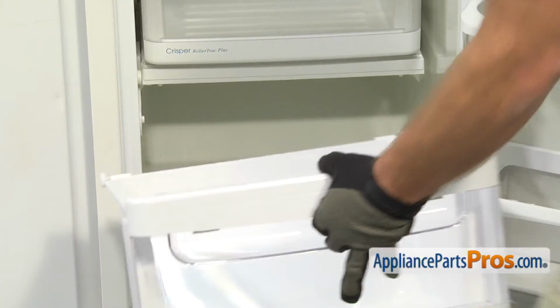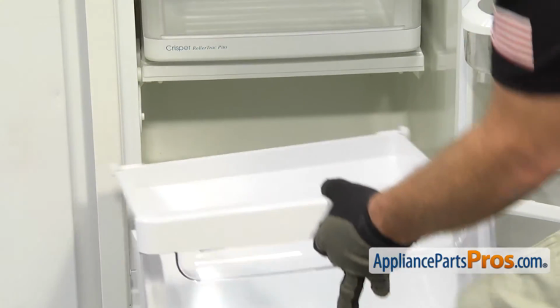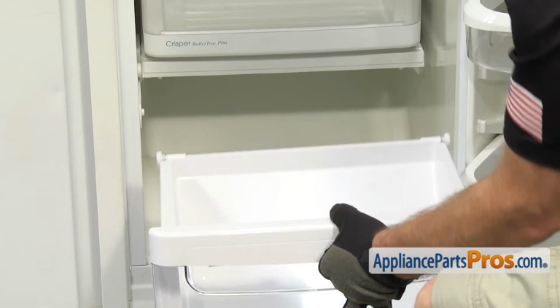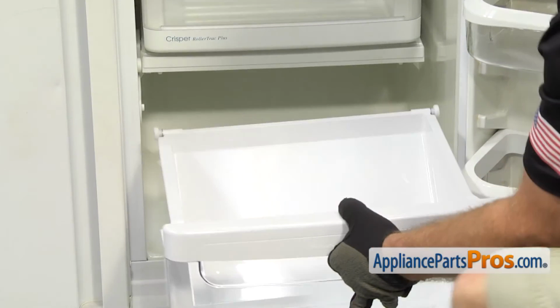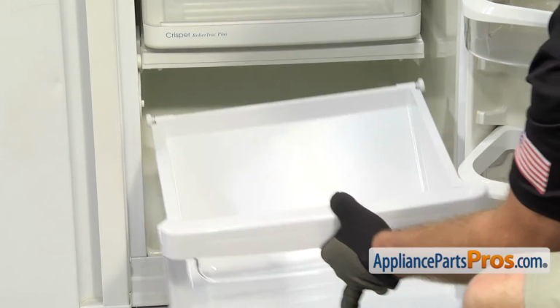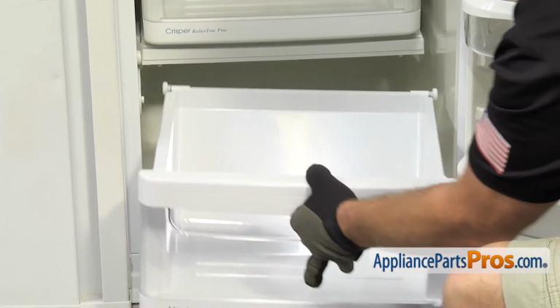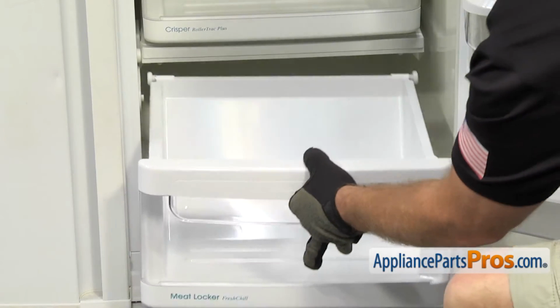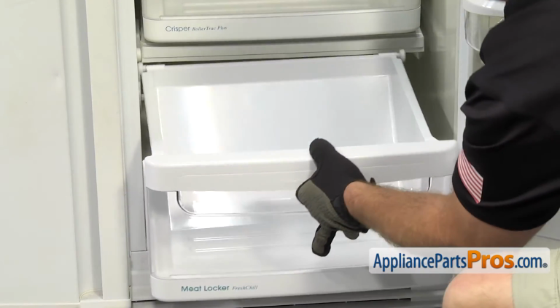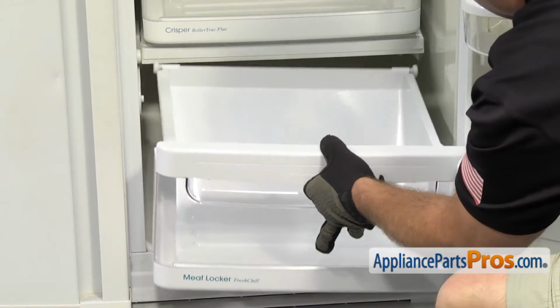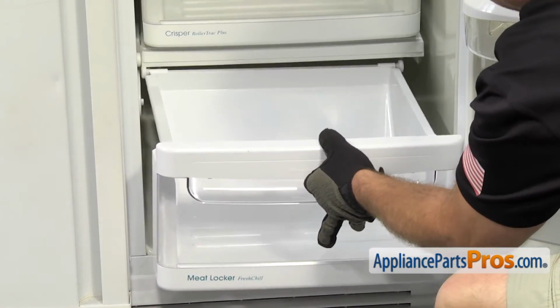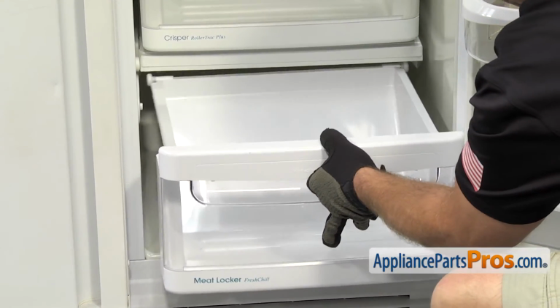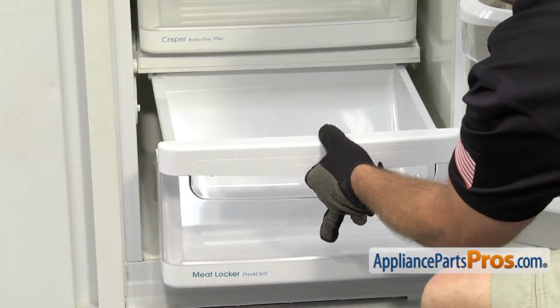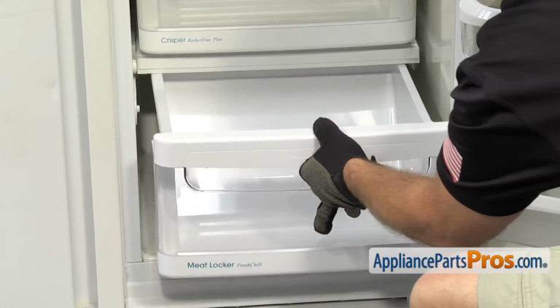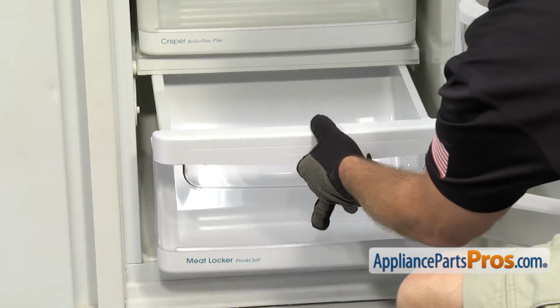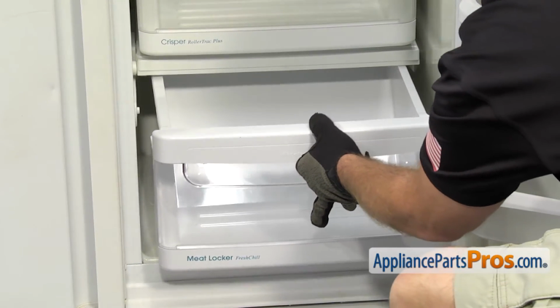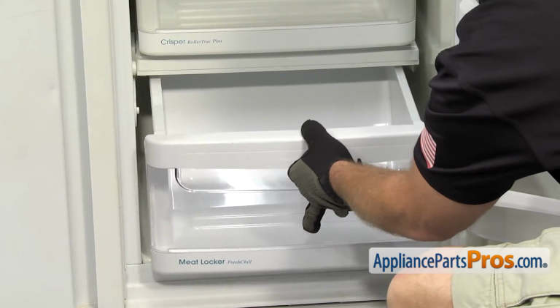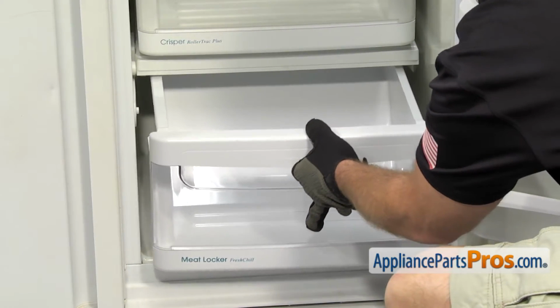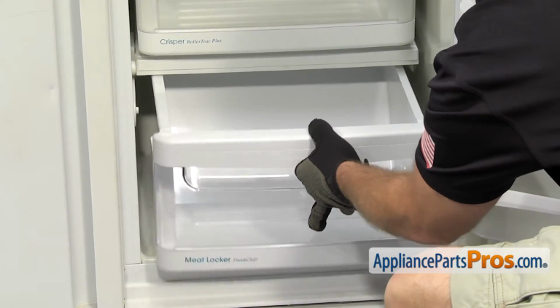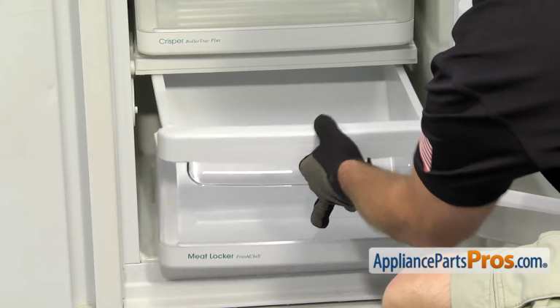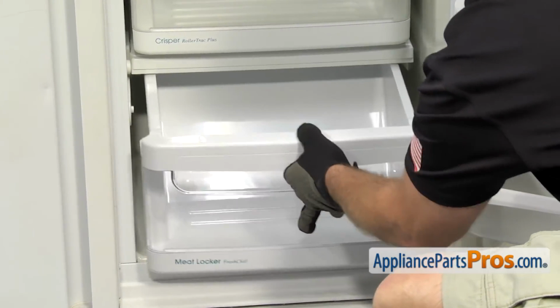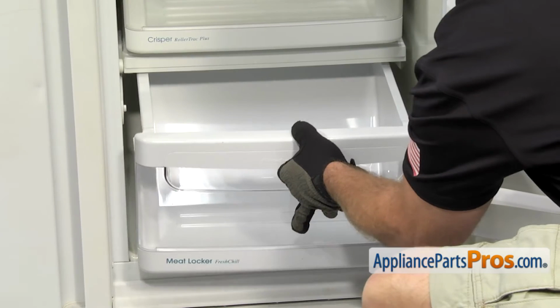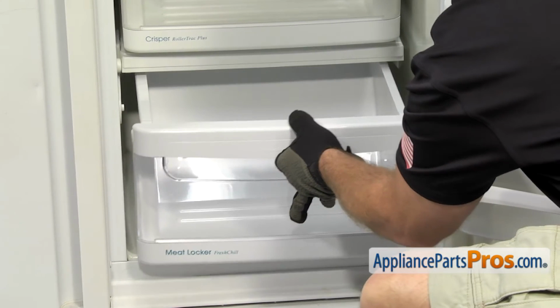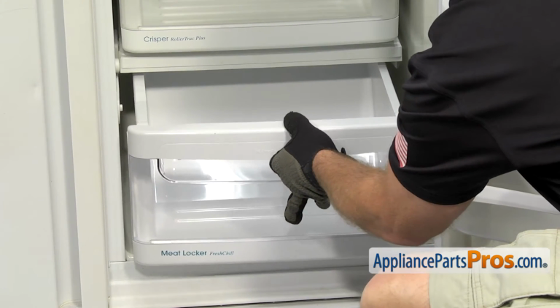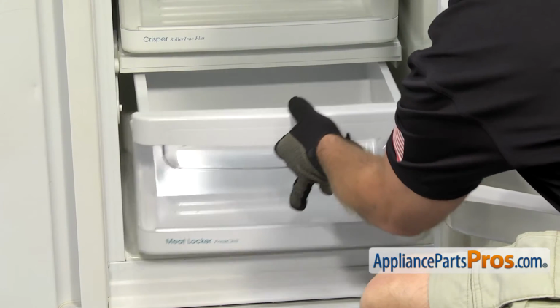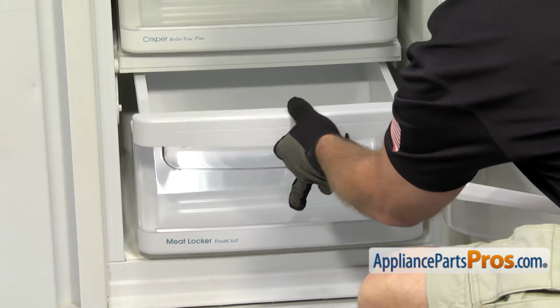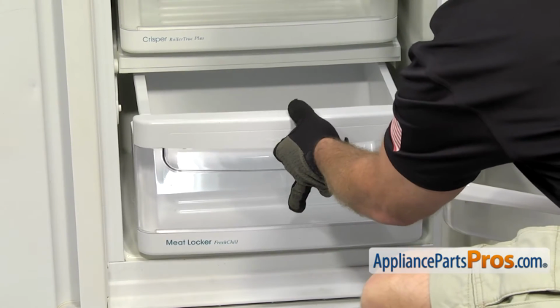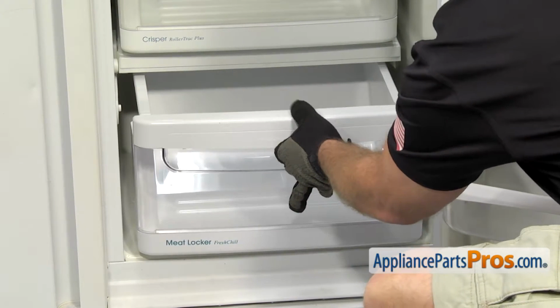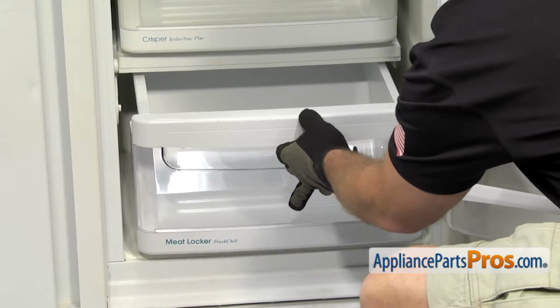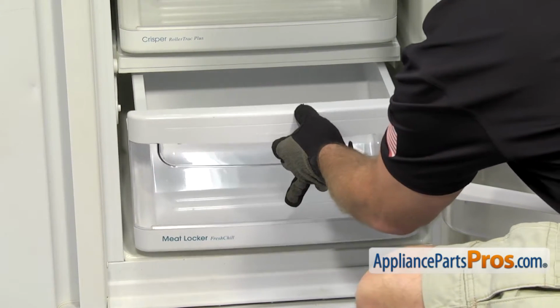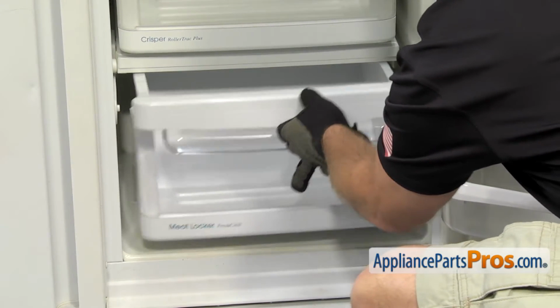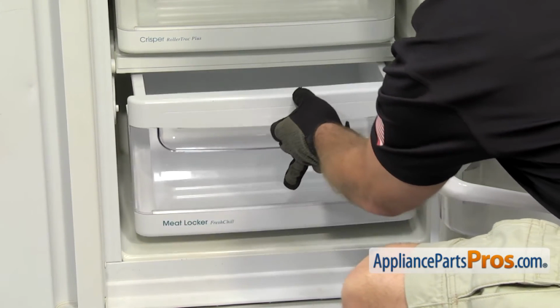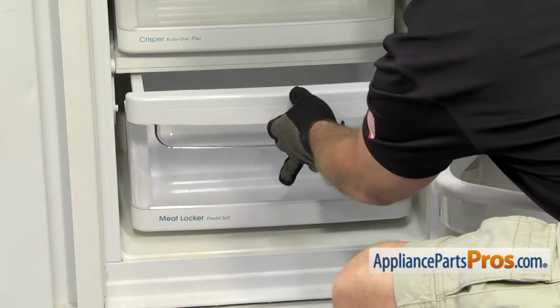To put the new meat pan in, all you have to do is line it up with the rails. Once you have it in there, you can push it all the way back.